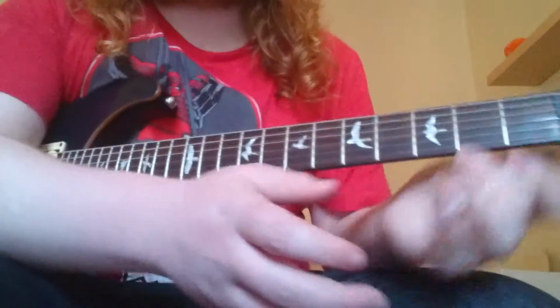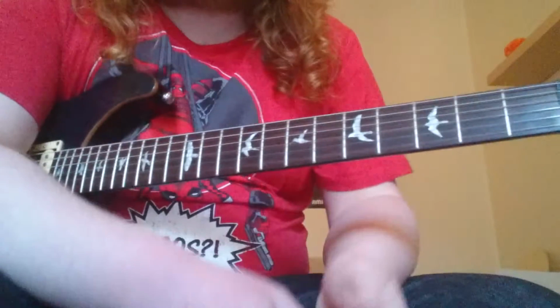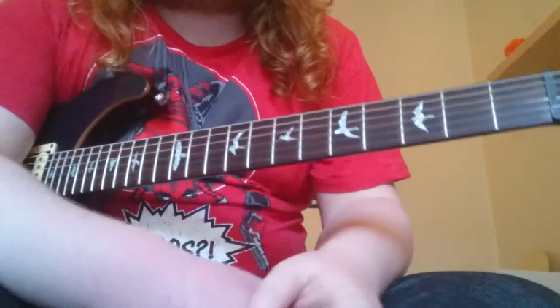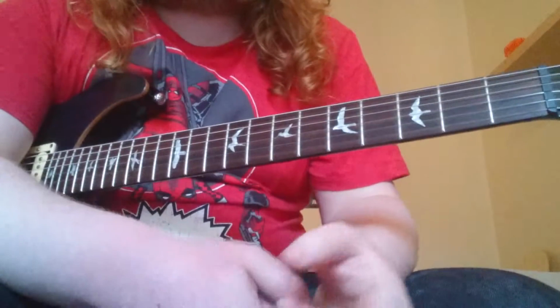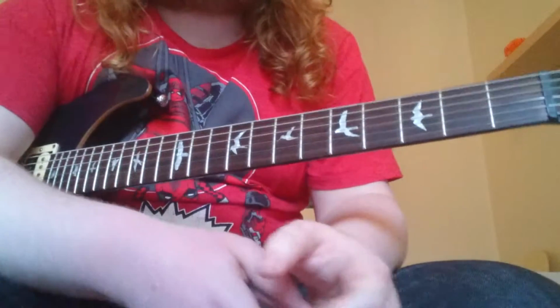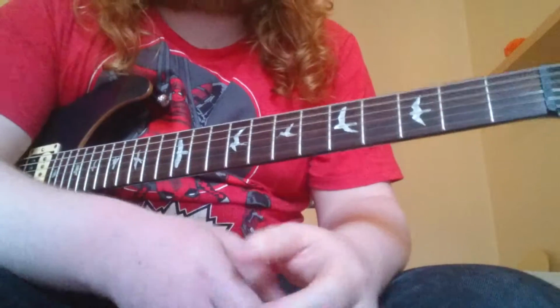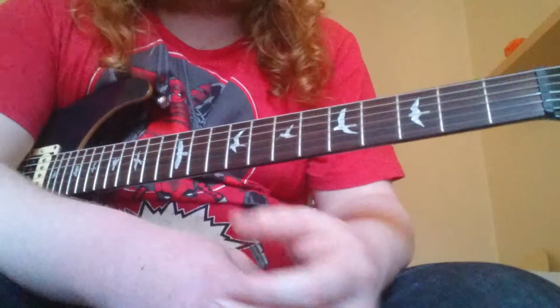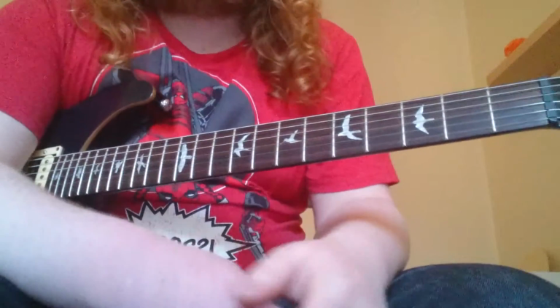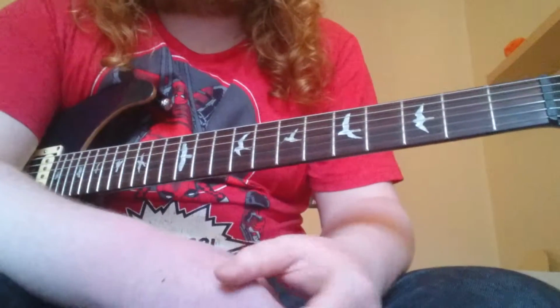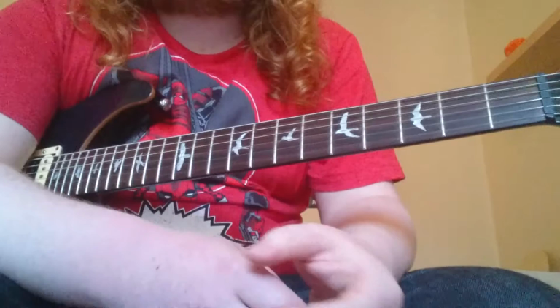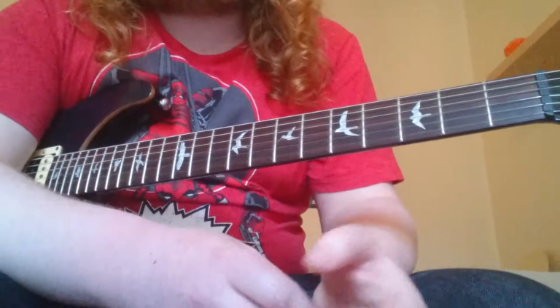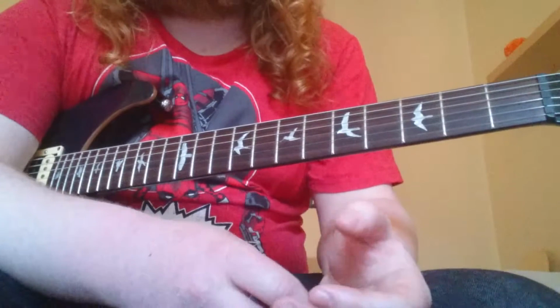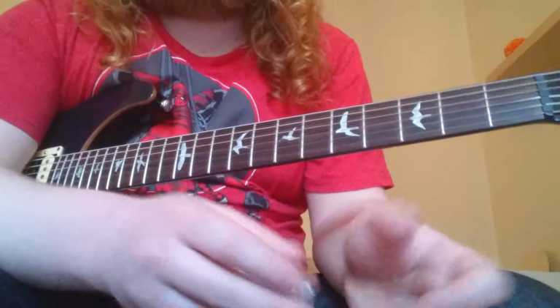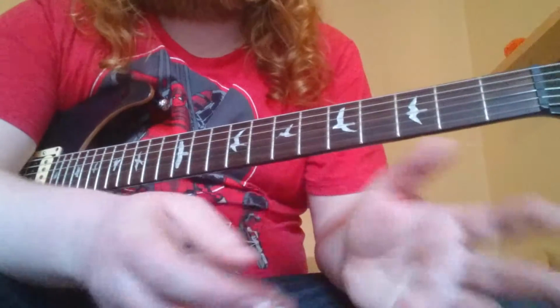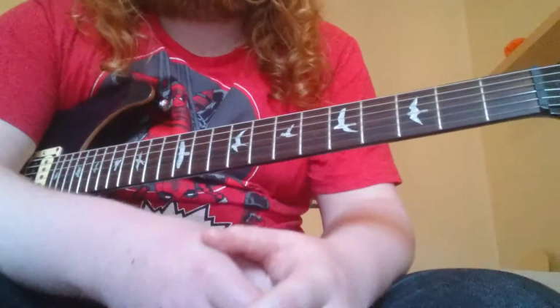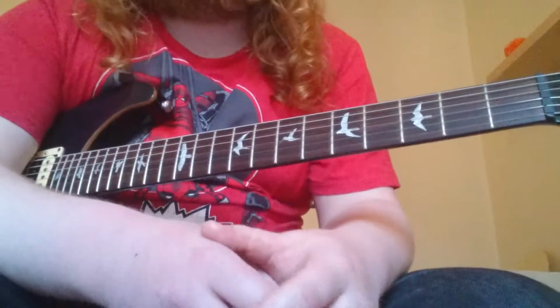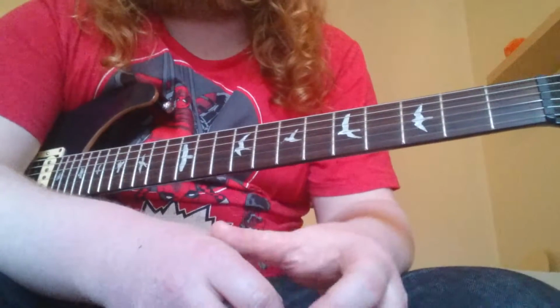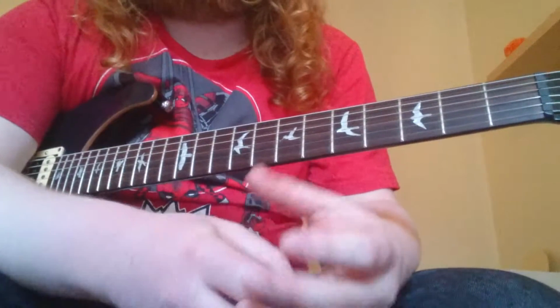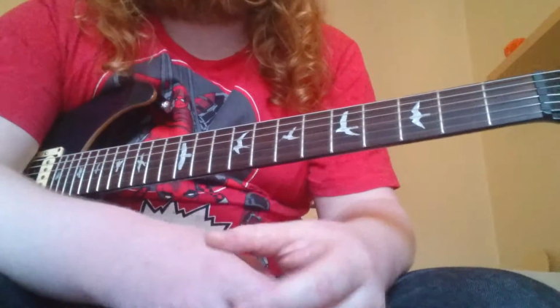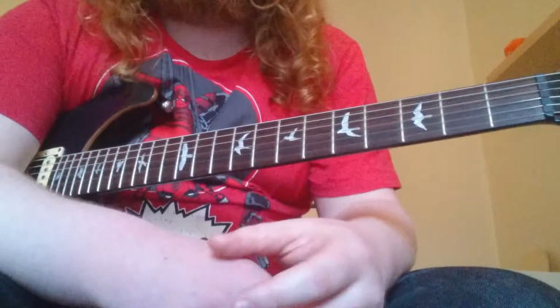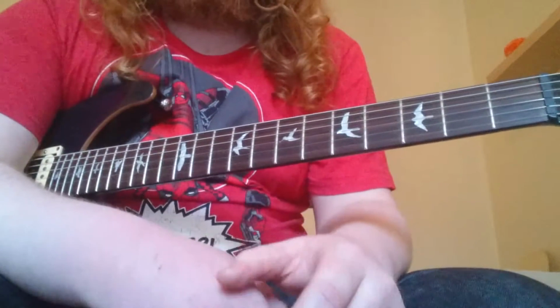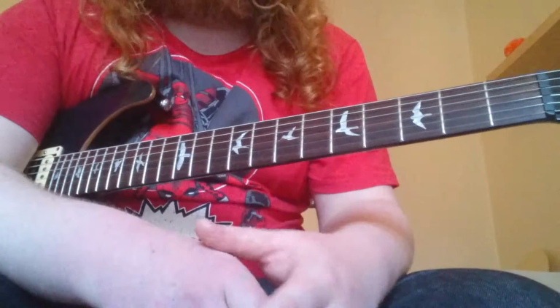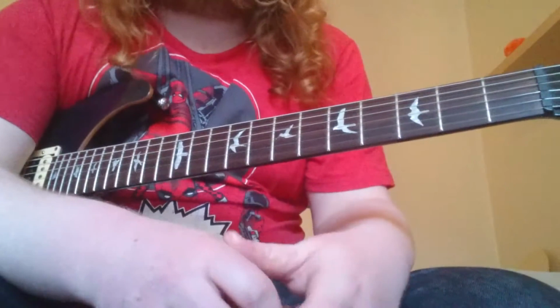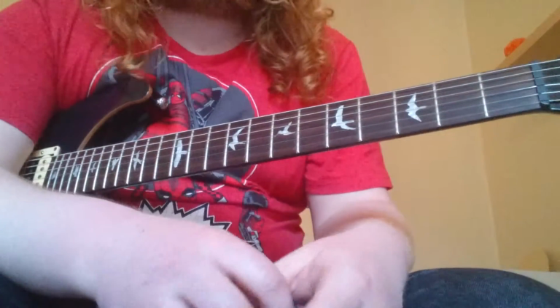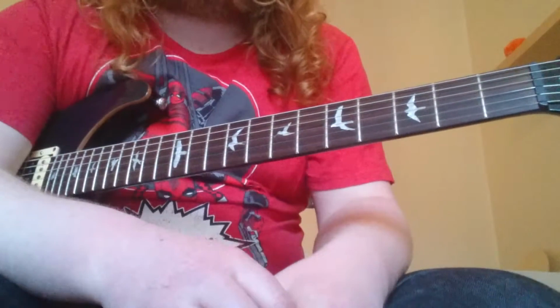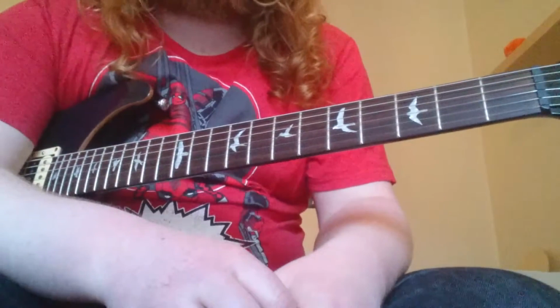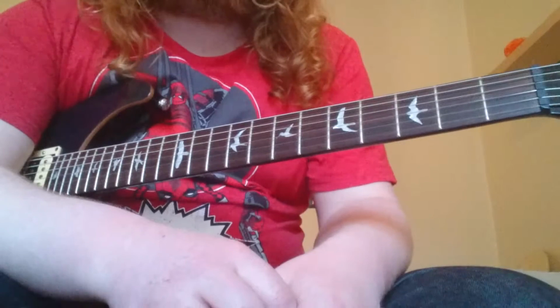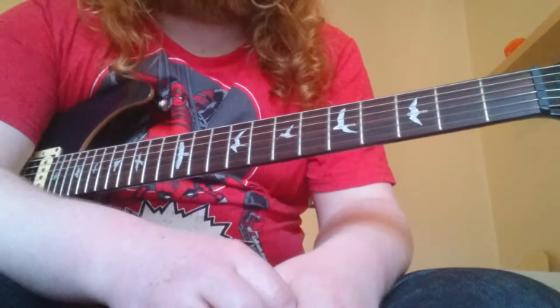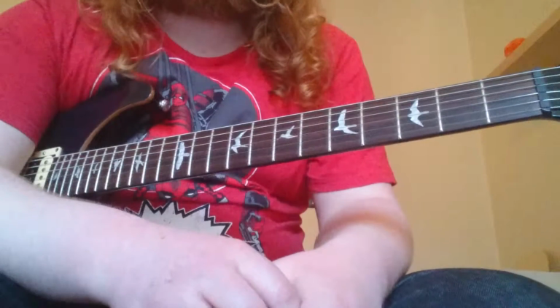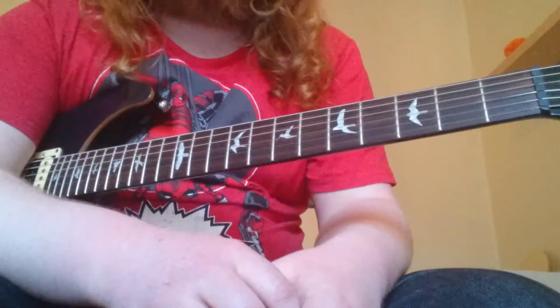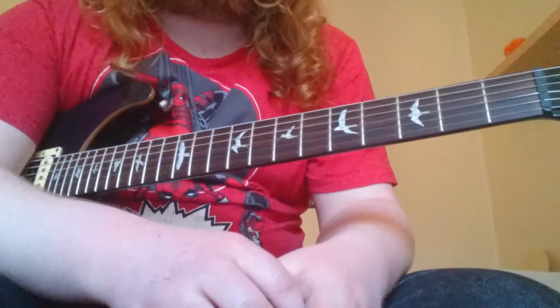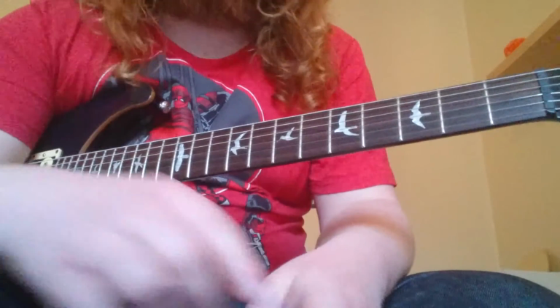And that is the basics of slide guitar and the damping technique. I hope this video has been helpful. I've been Ian Scott — thanks for watching.